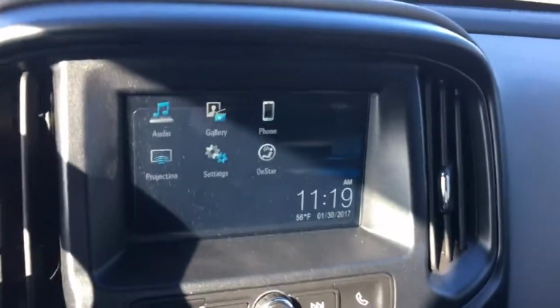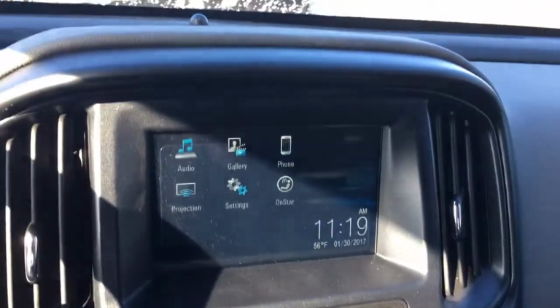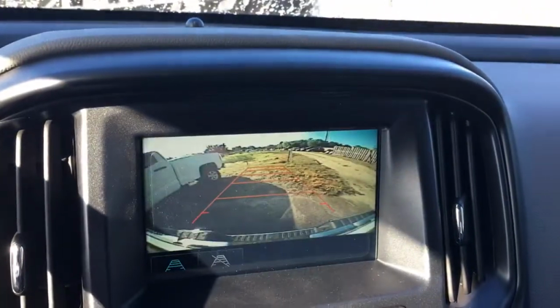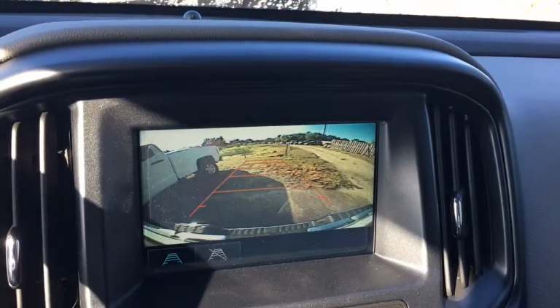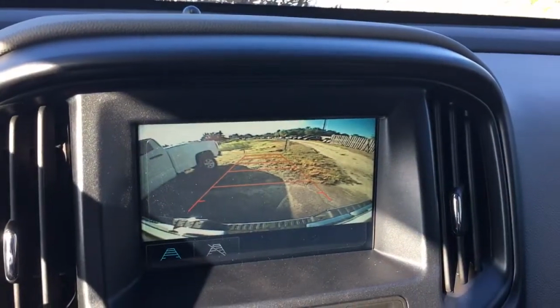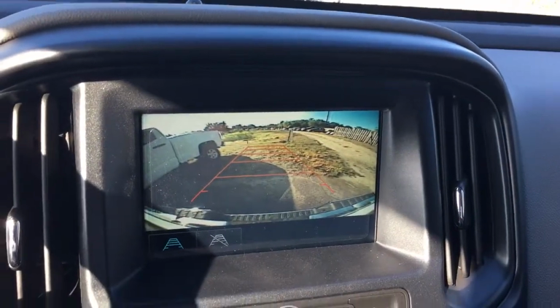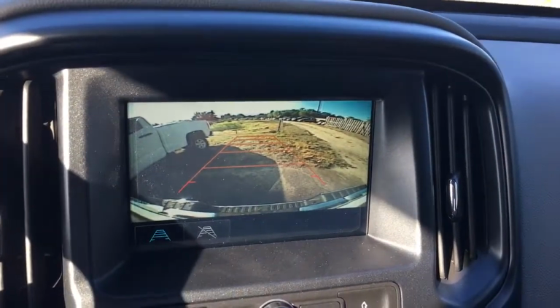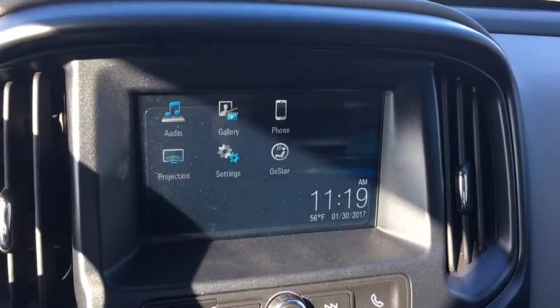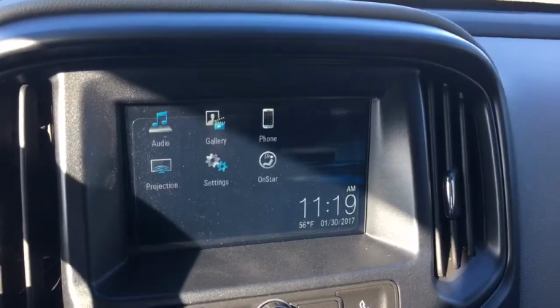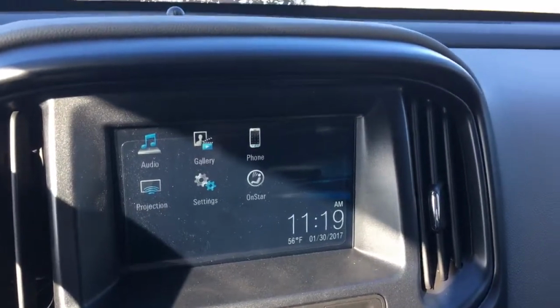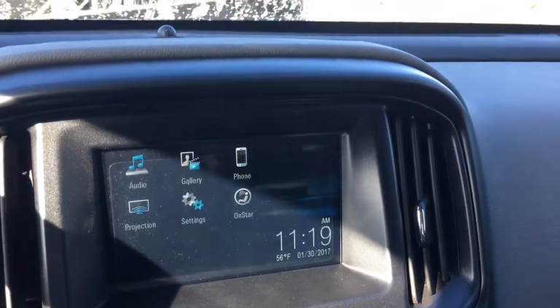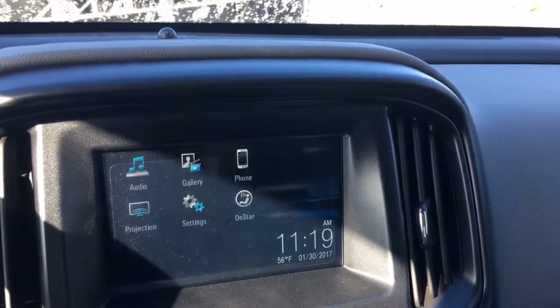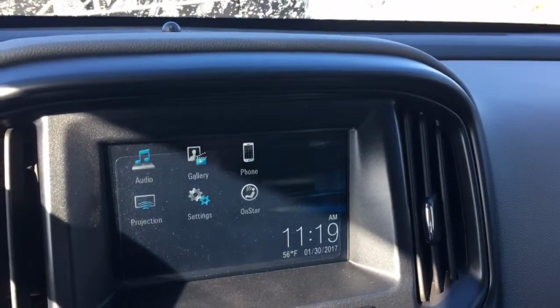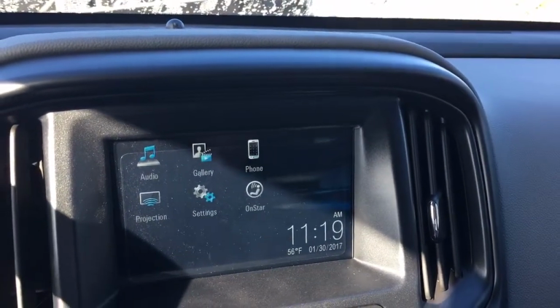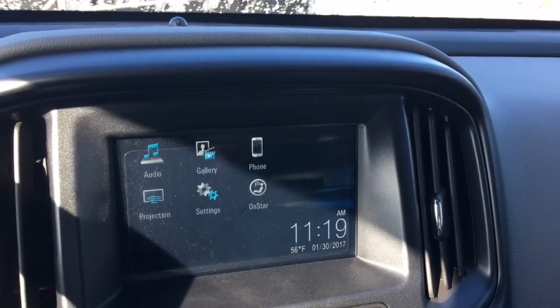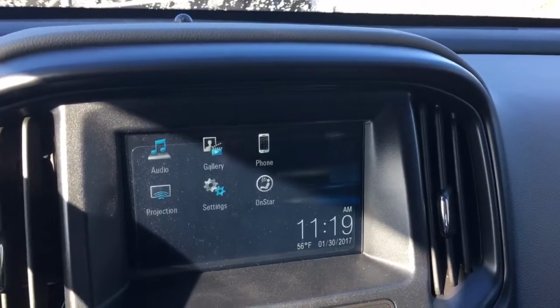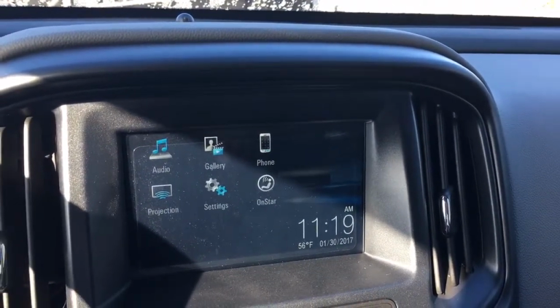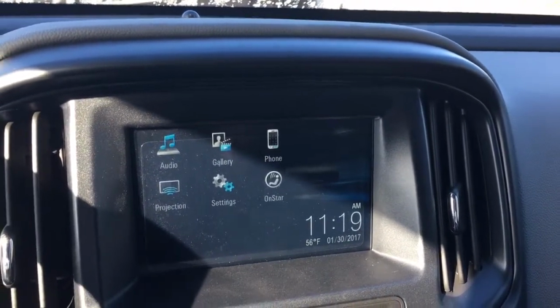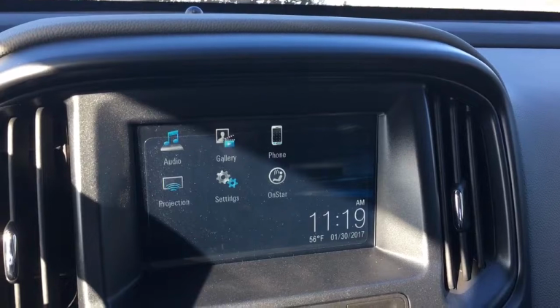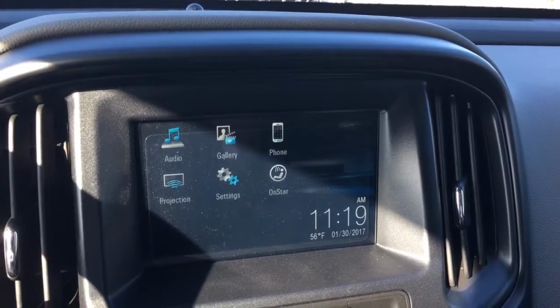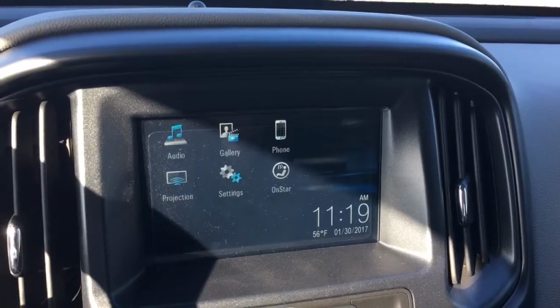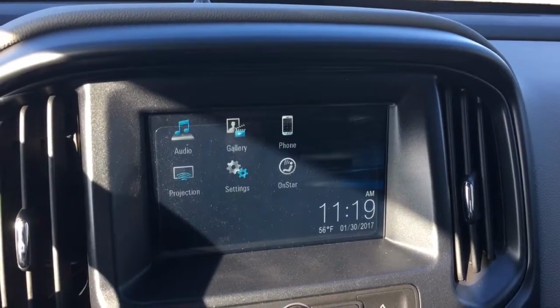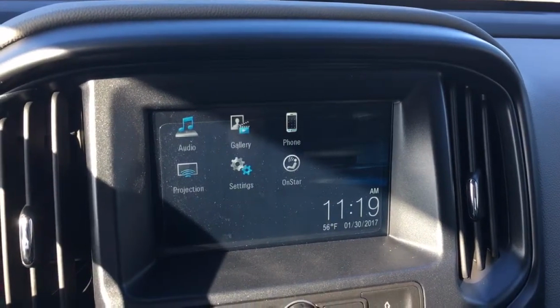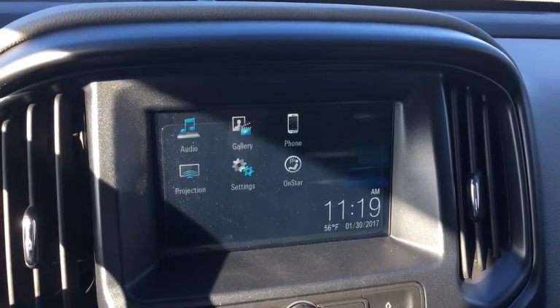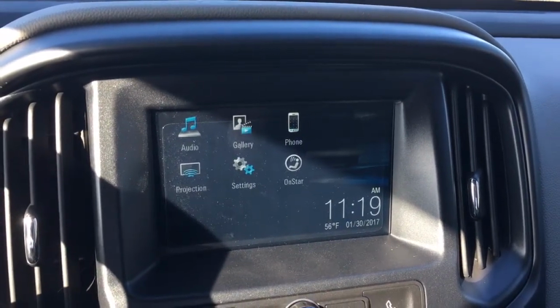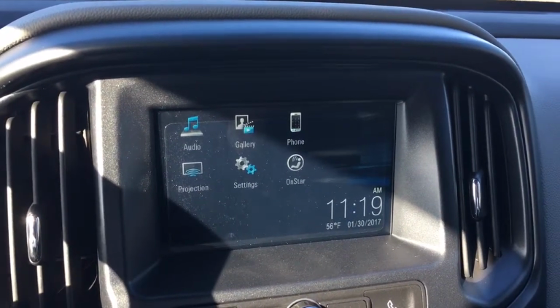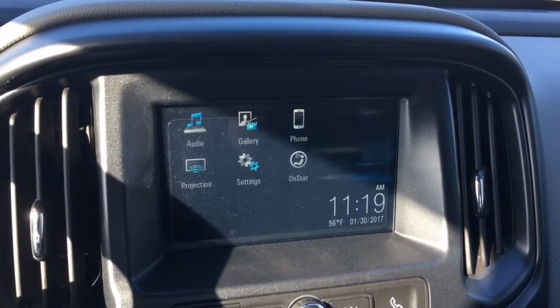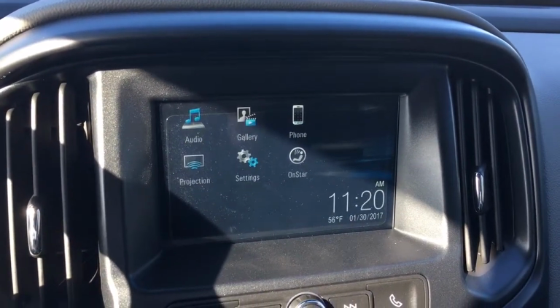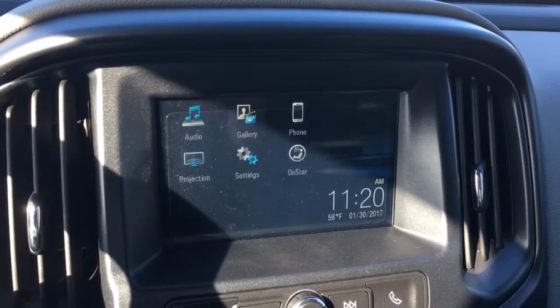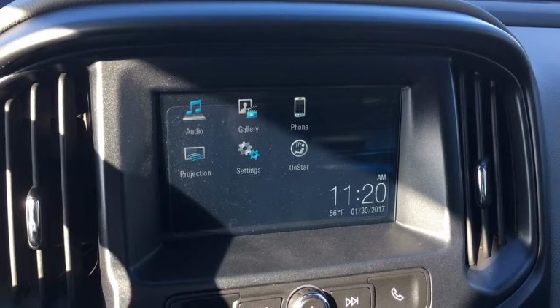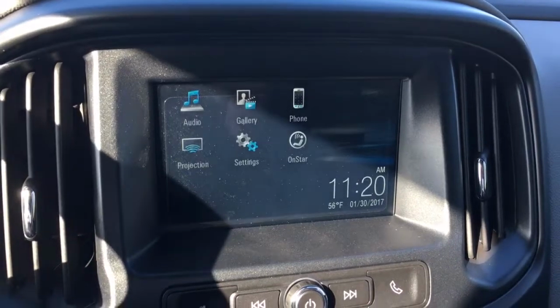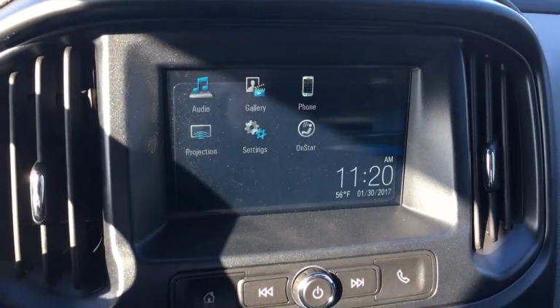Show you the backup camera. It has AM, FM, XM. It also has a projector for Apple CarPlay and Android CarPlay, so you can project your cell phone up on the screen.